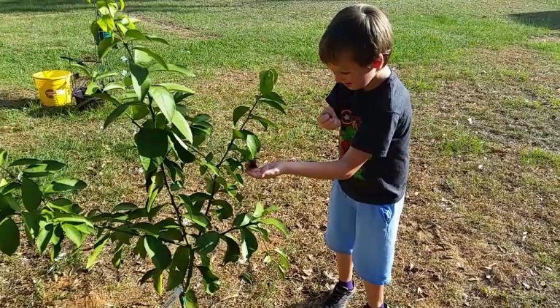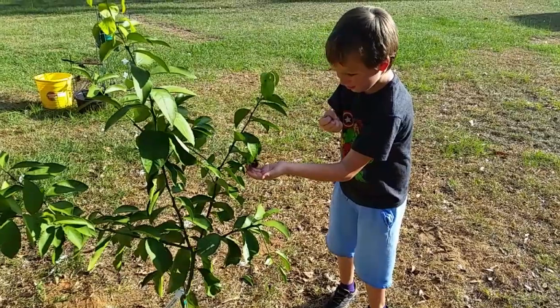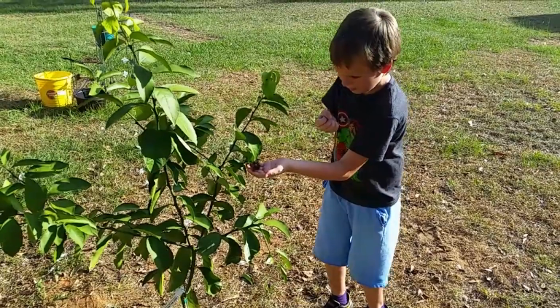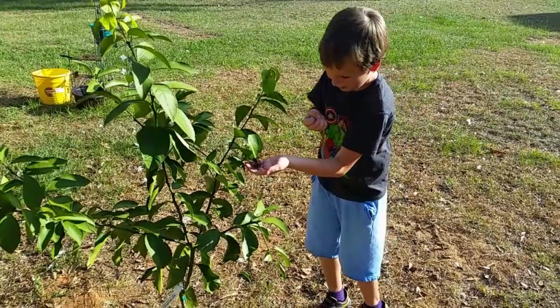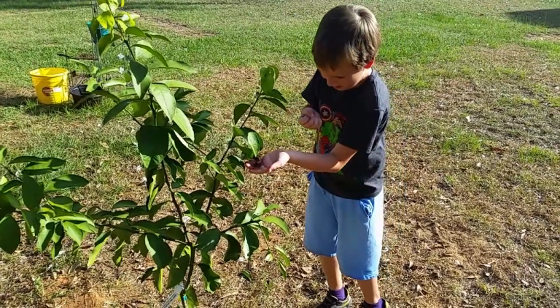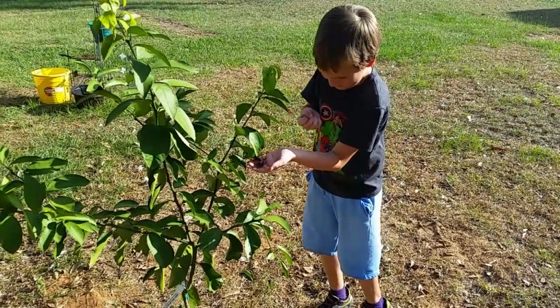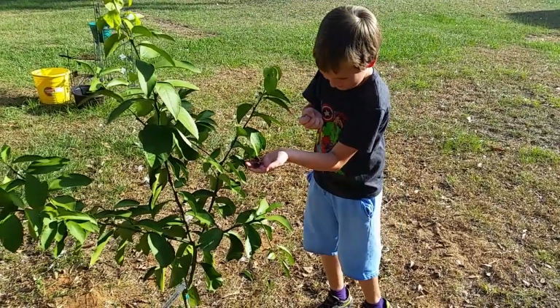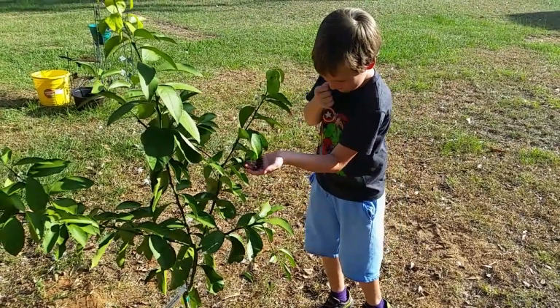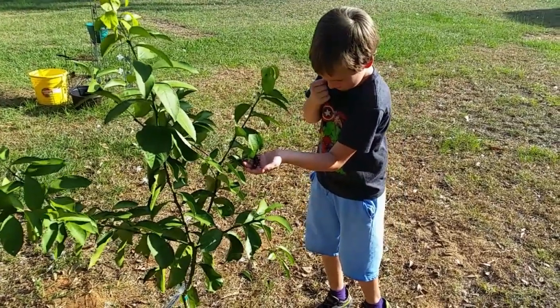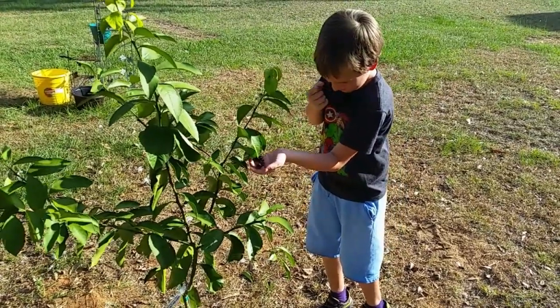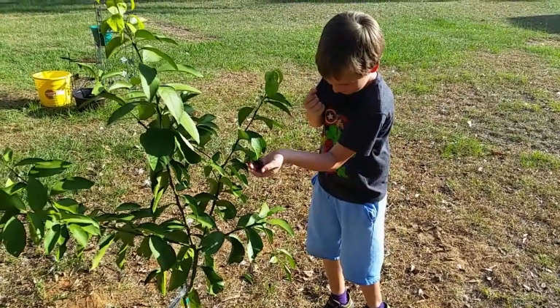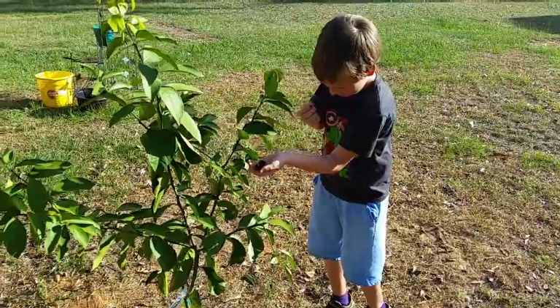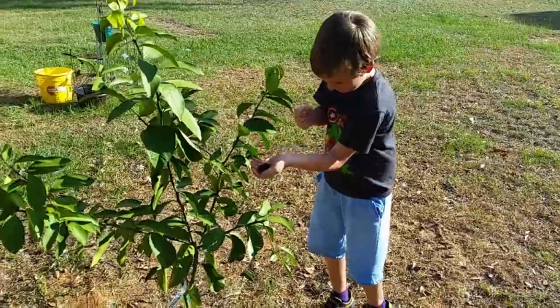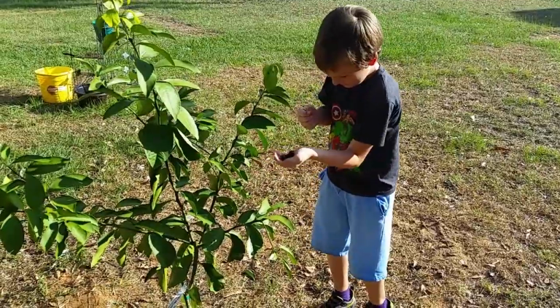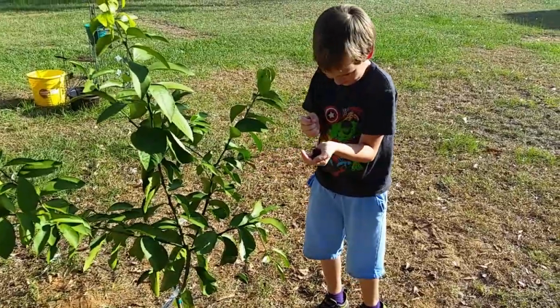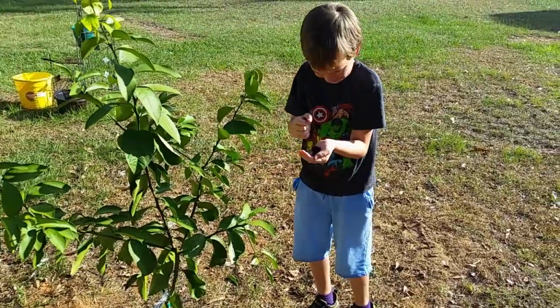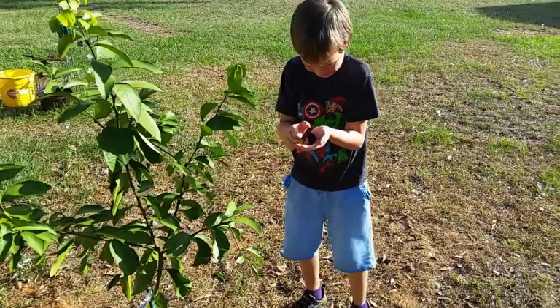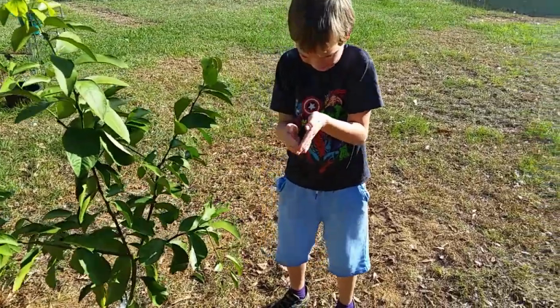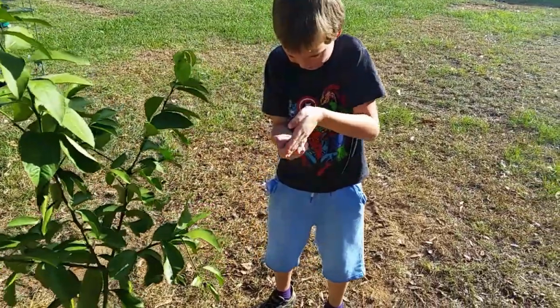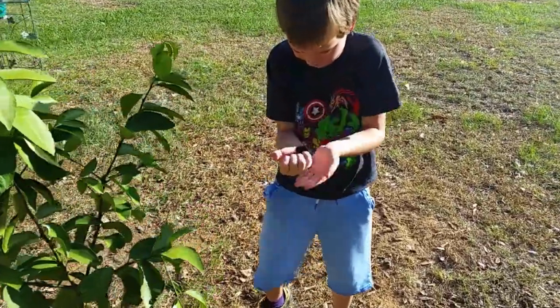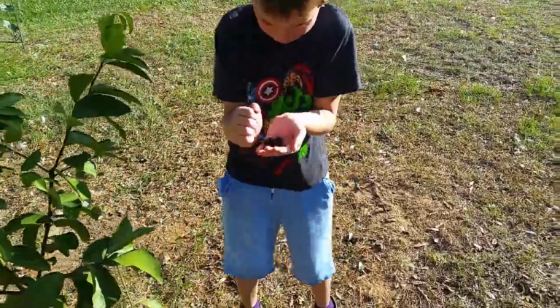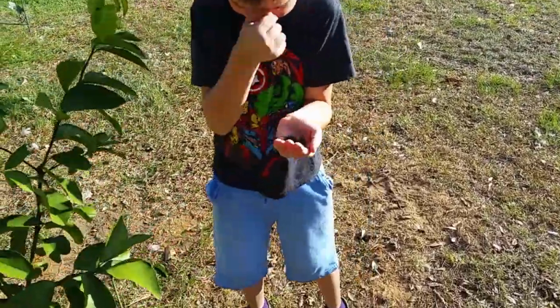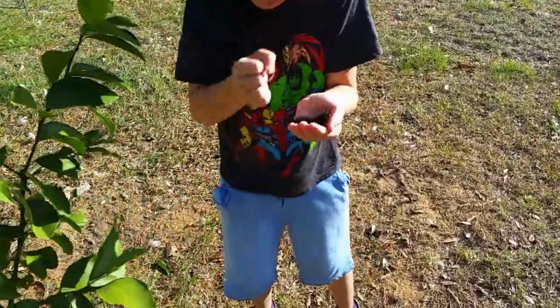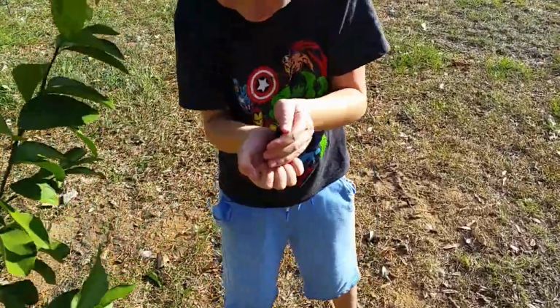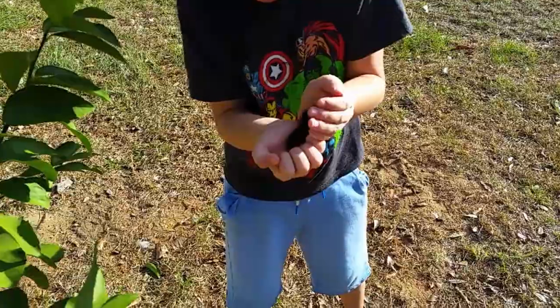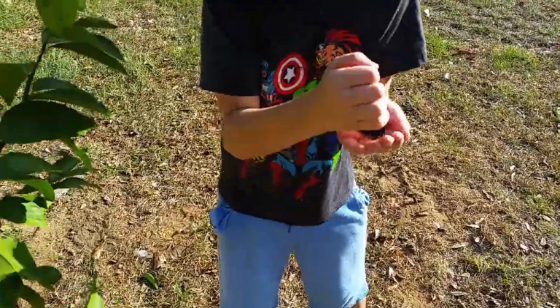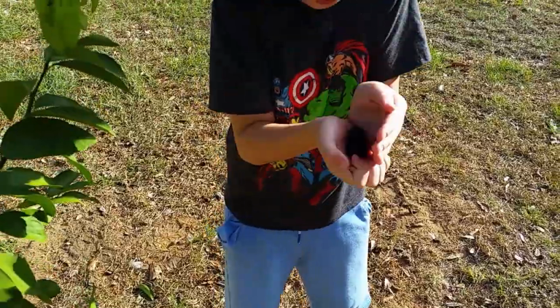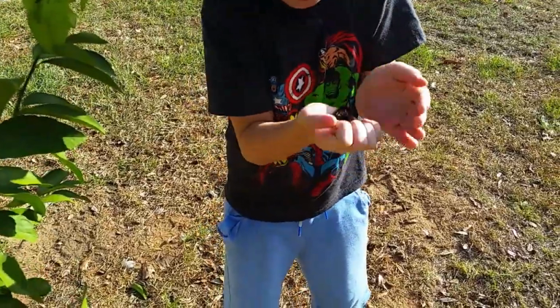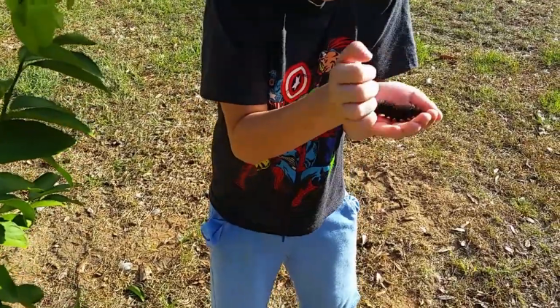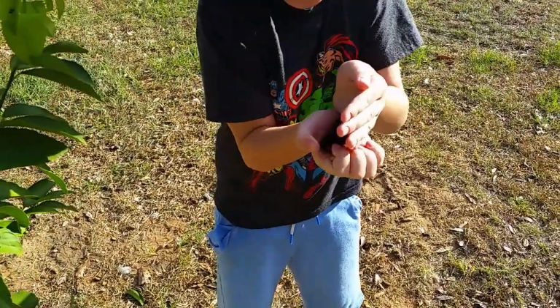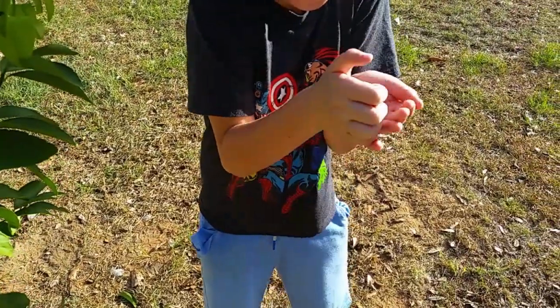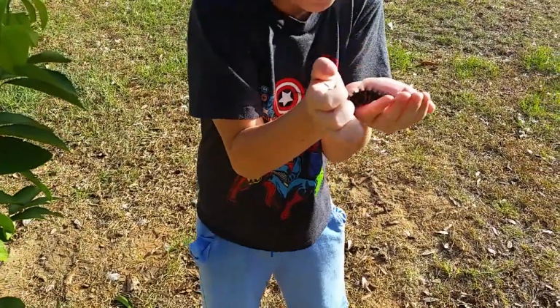Do you want me to pick him up? Yeah, you can get him. I have him. Oops. Okay, don't make him dizzy.